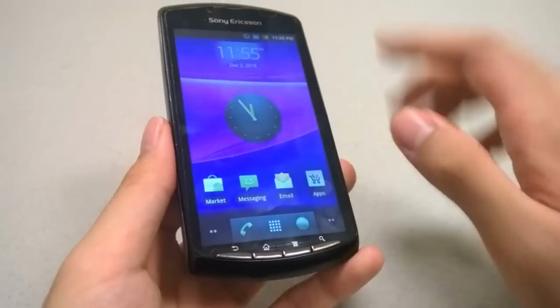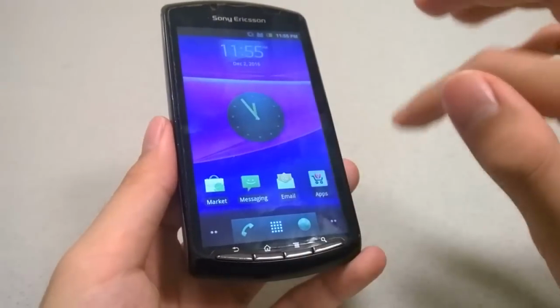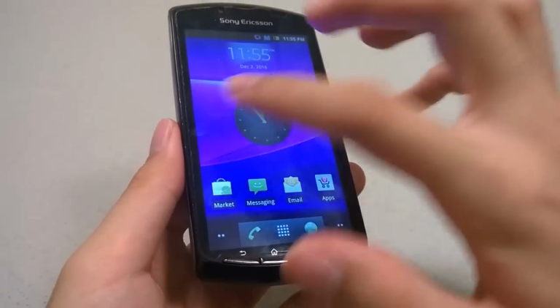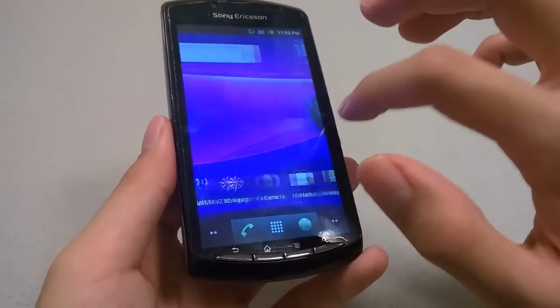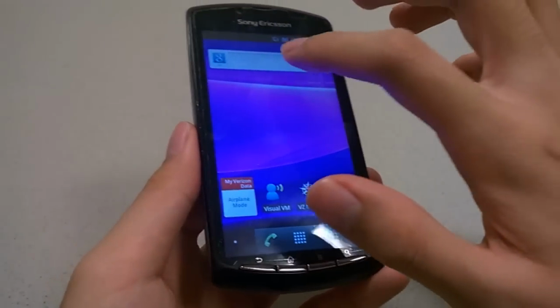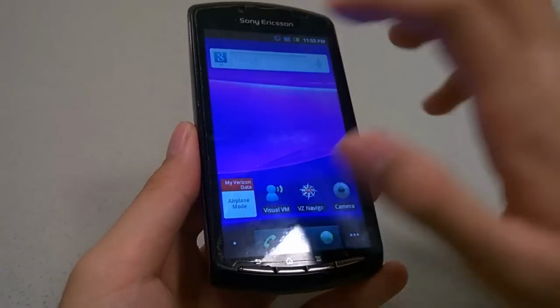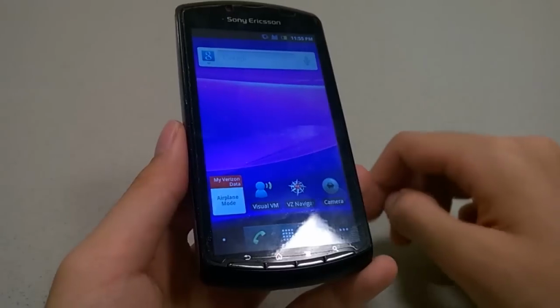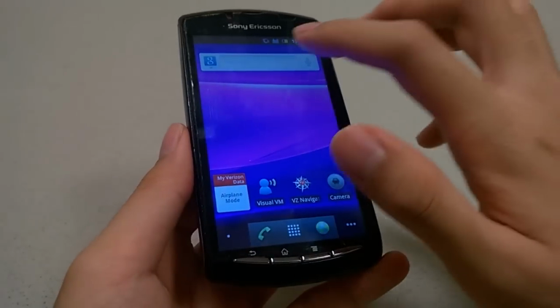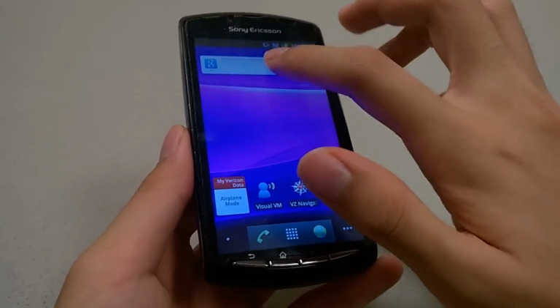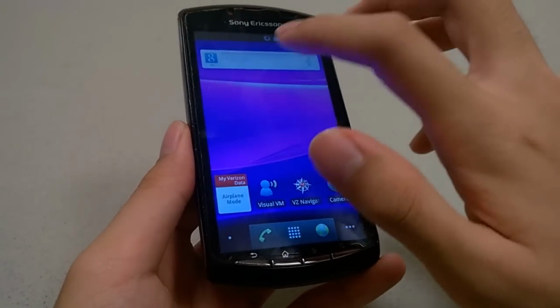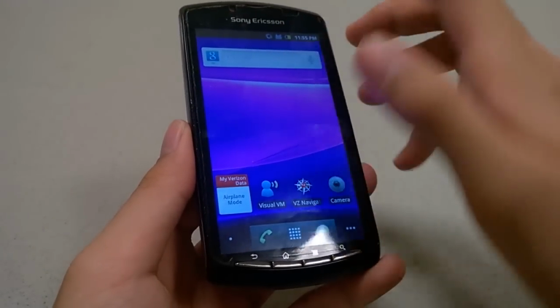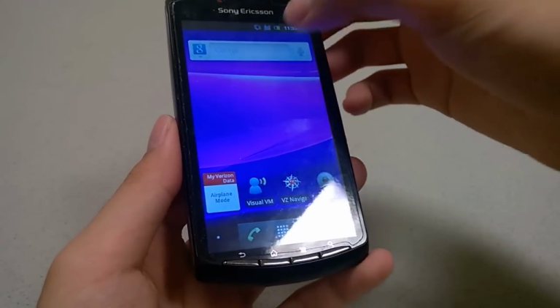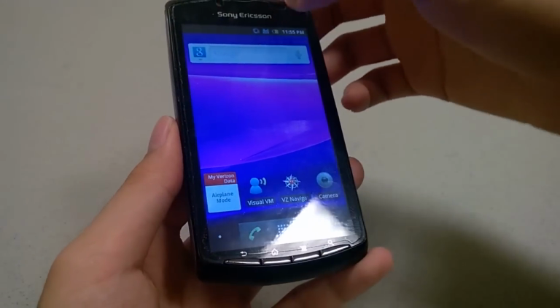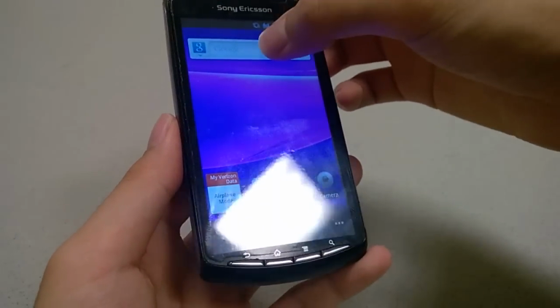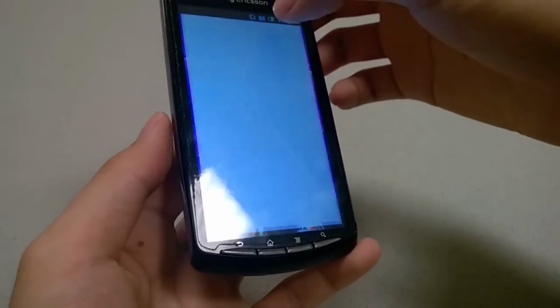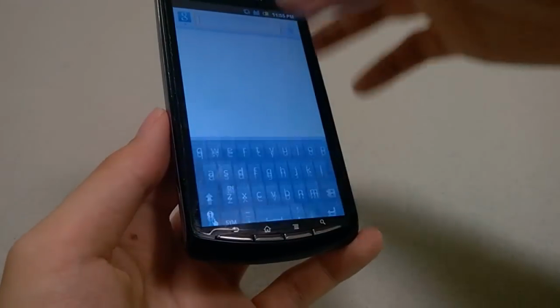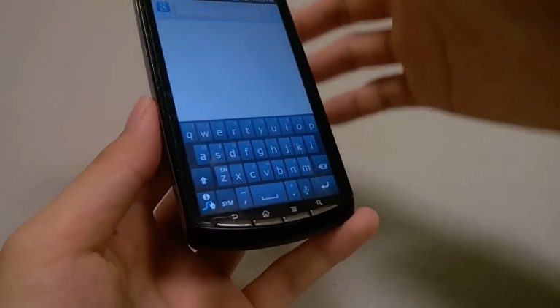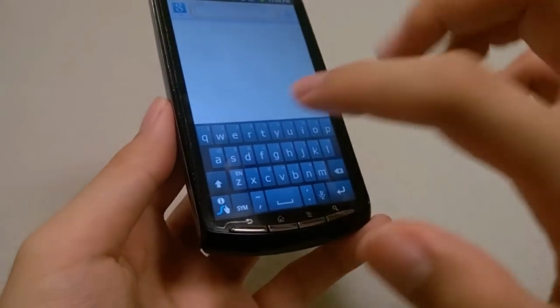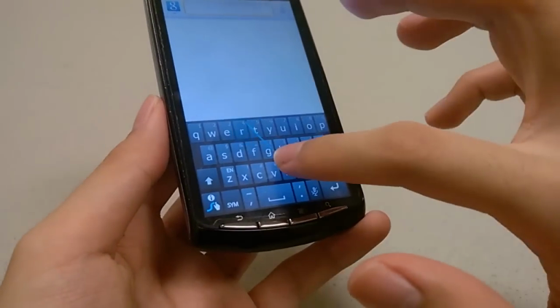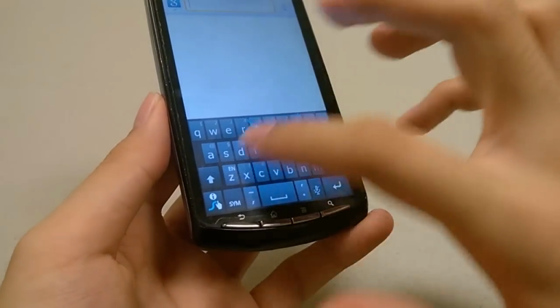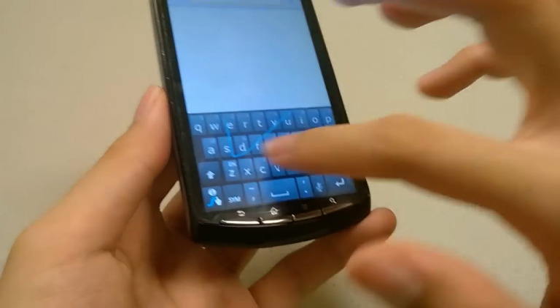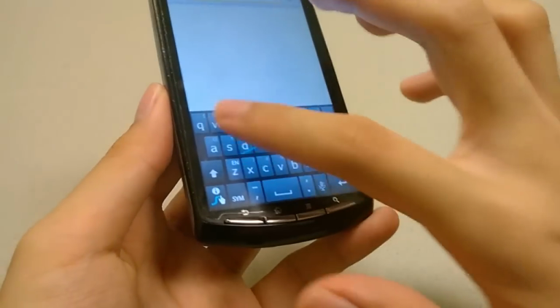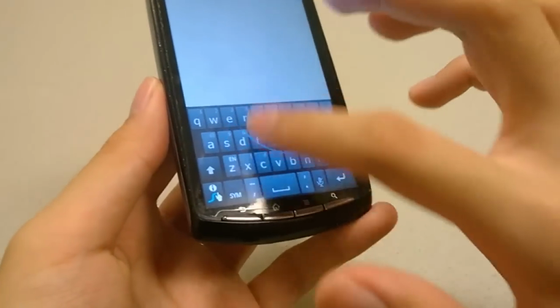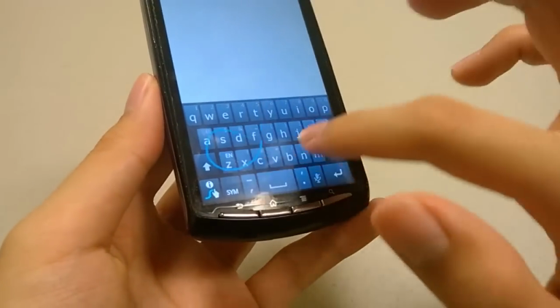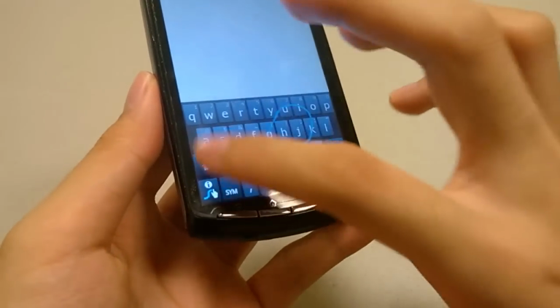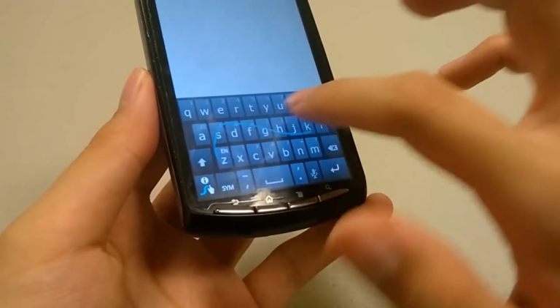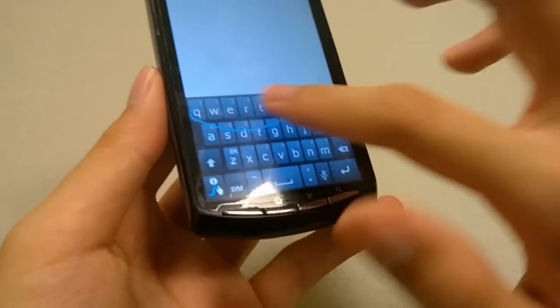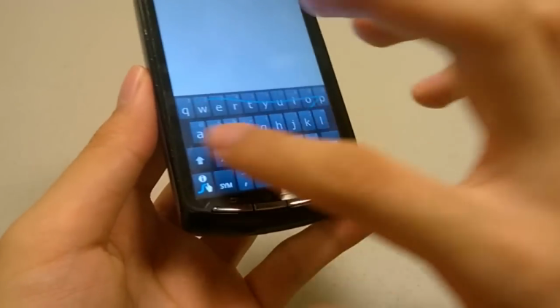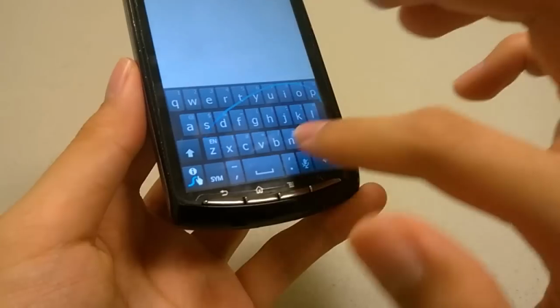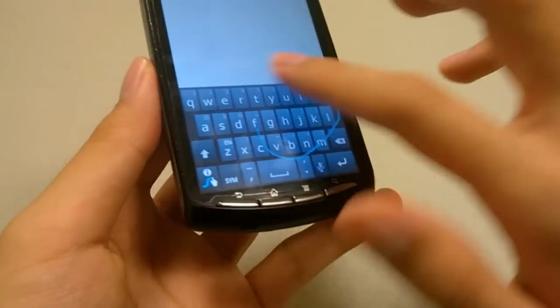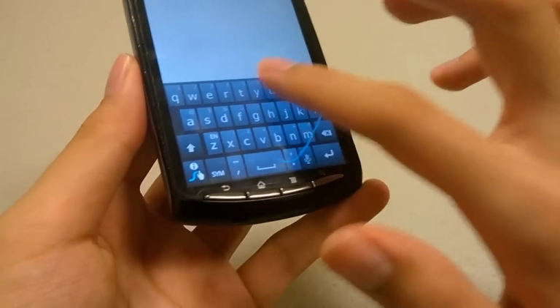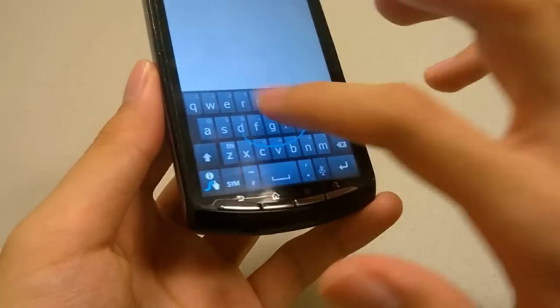Looking at the keyboard, it brings up a virtual keyboard. What's nice about this keyboard is it comes preloaded with Swype, so if you draw around you can see it is pretty continuous and responsive as far as touch sensitivity goes.